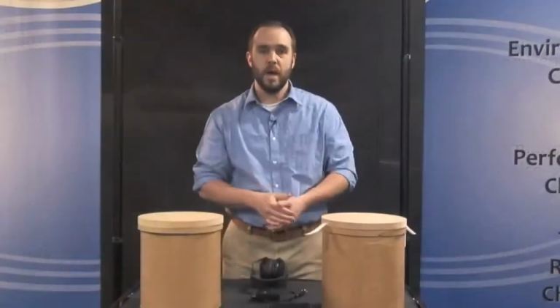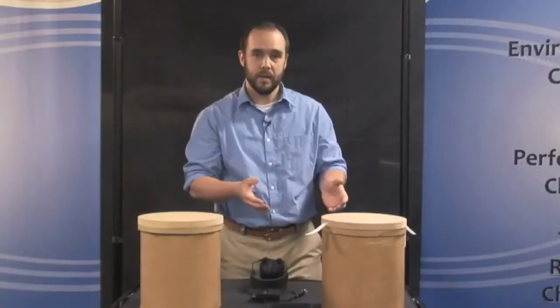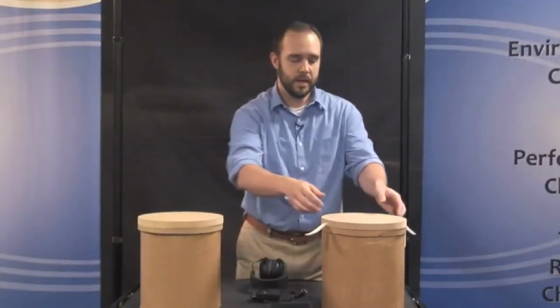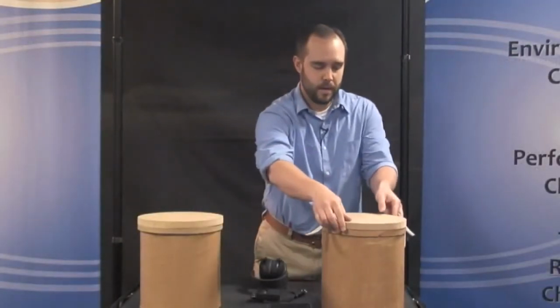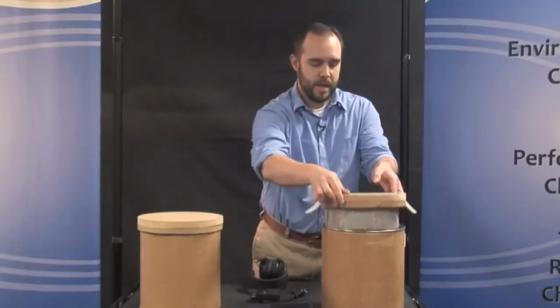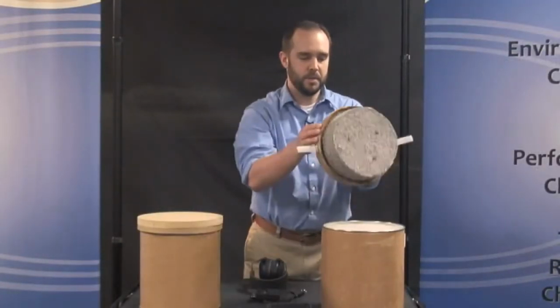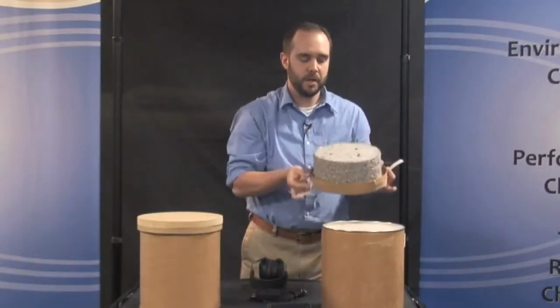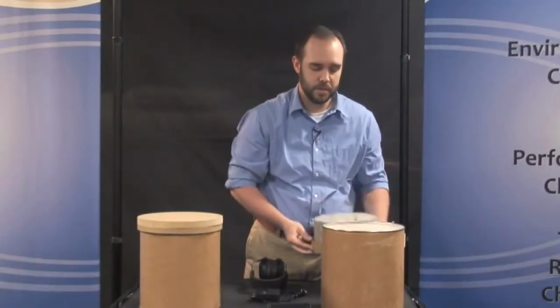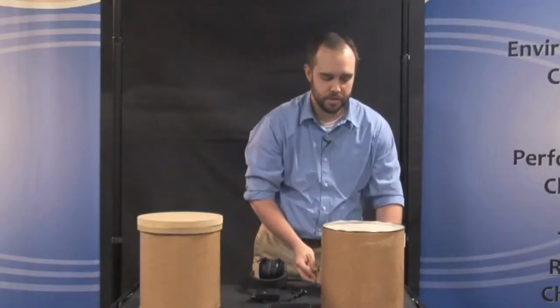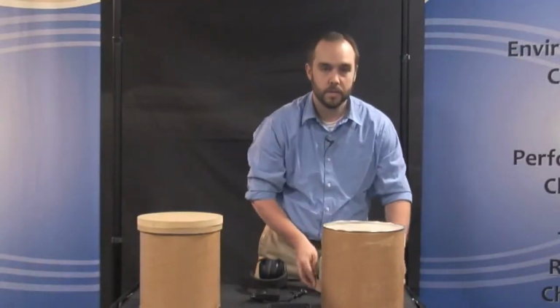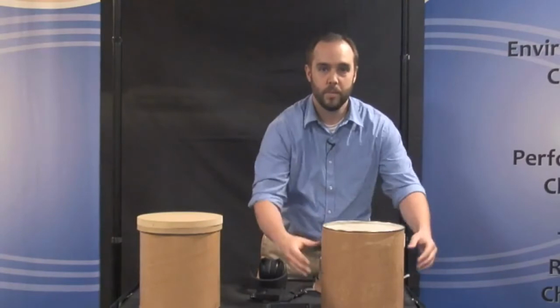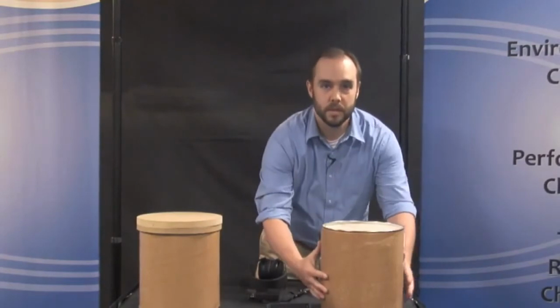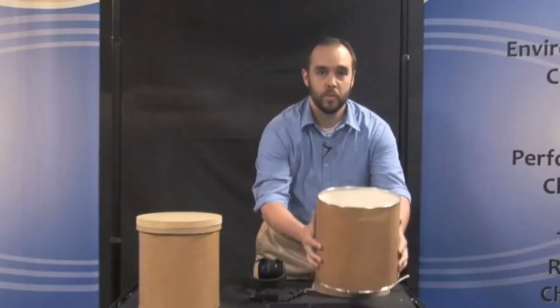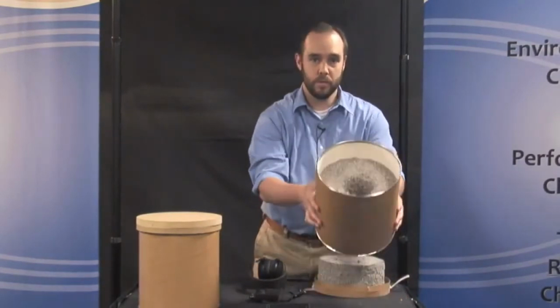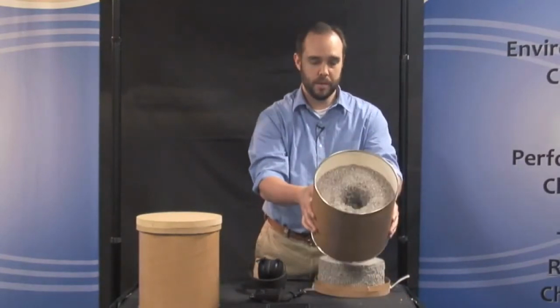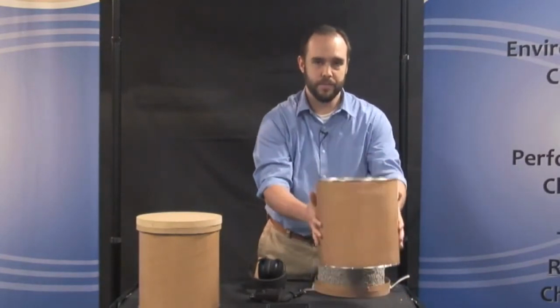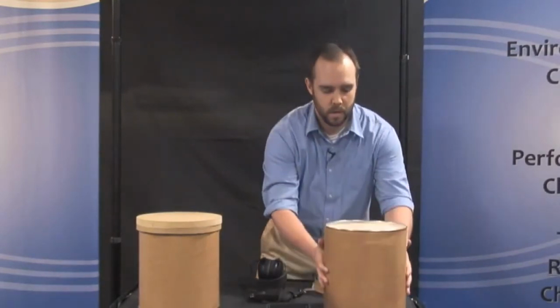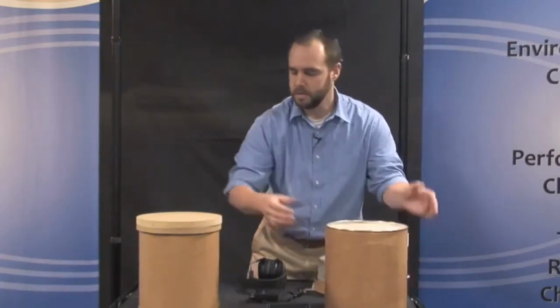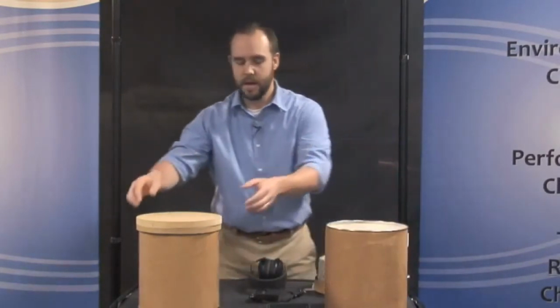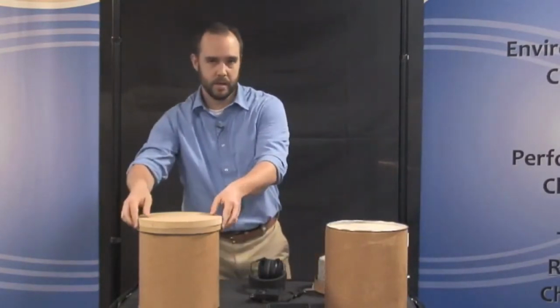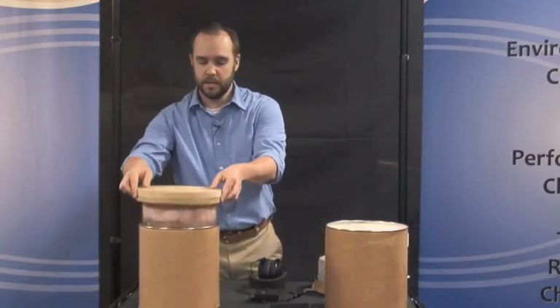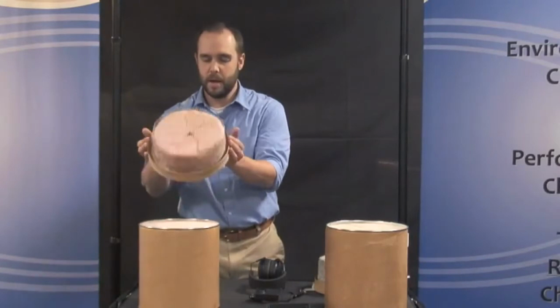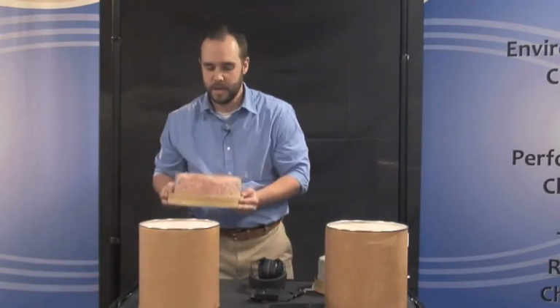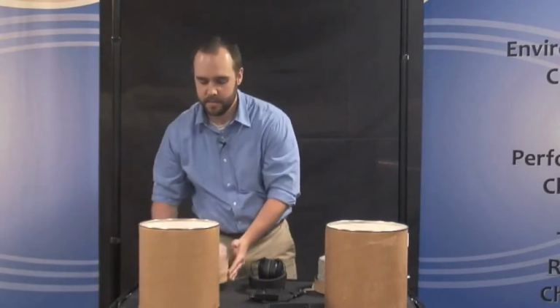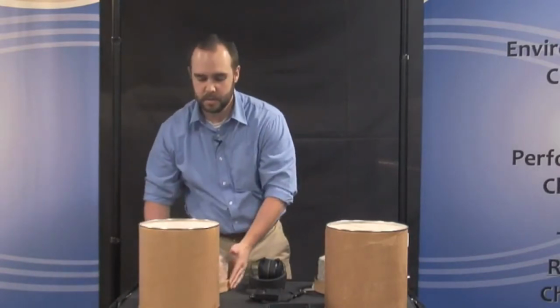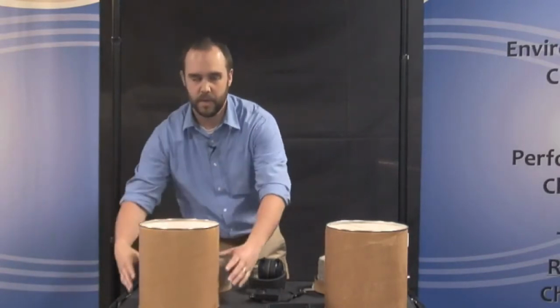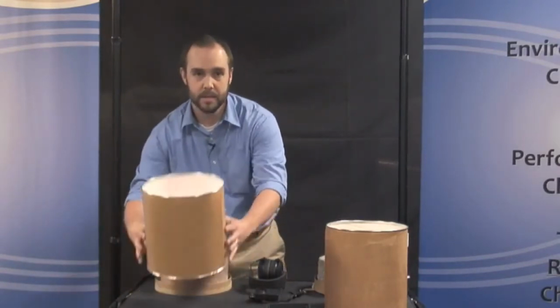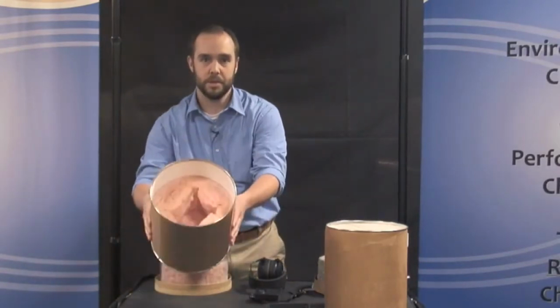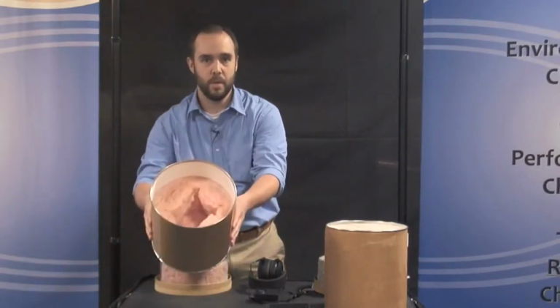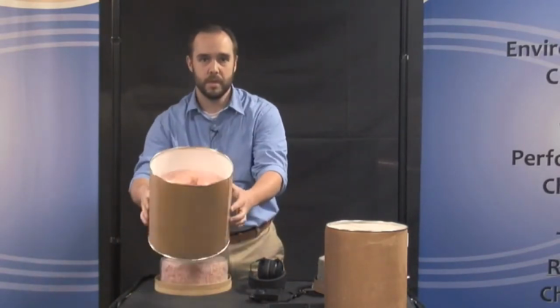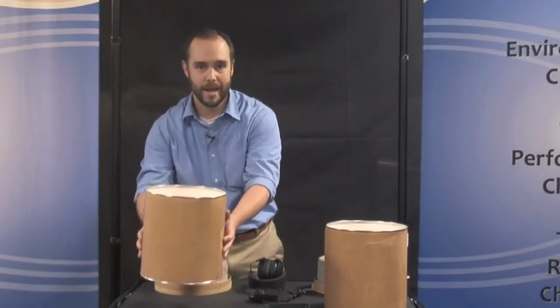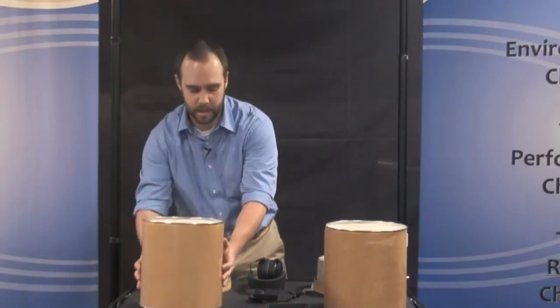We have a bucket insulated with about three and a half inches of cellulose insulation to represent a typical blown-in wall application. We also have a bucket insulated with about three and a half inches of fiberglass insulation to represent a typical batt application.